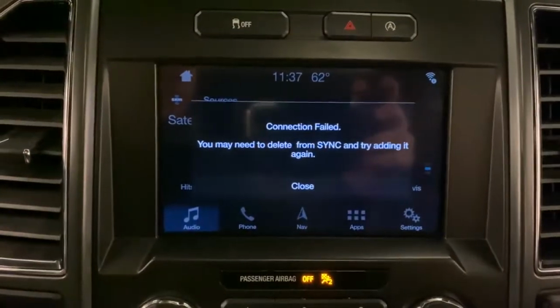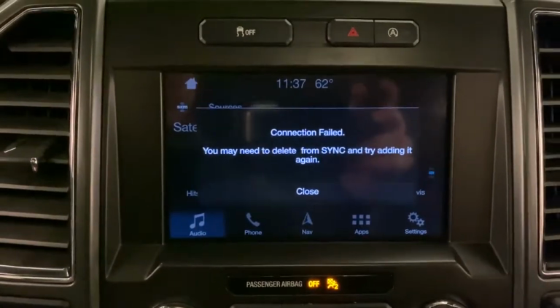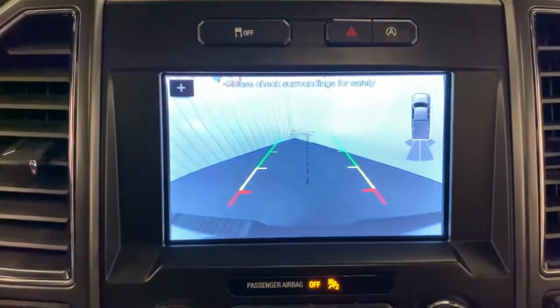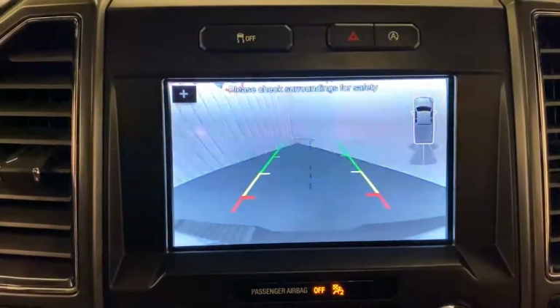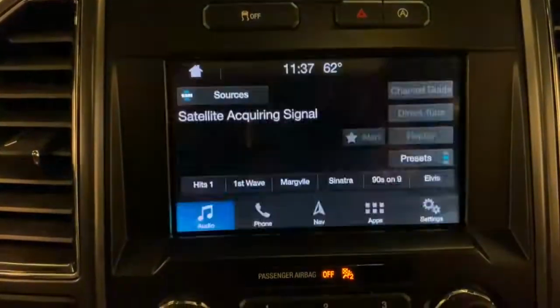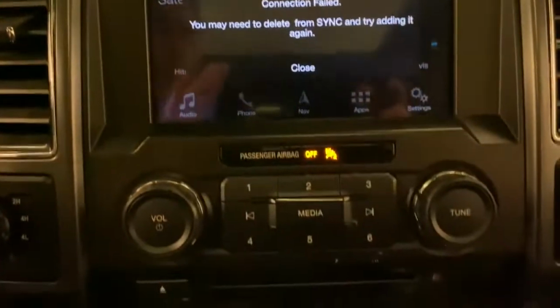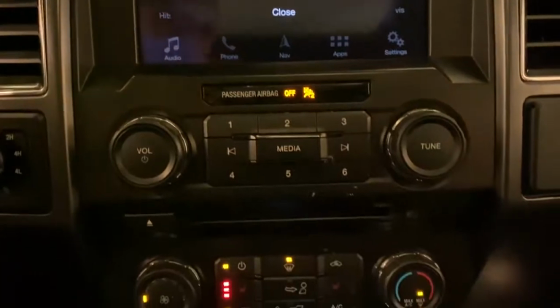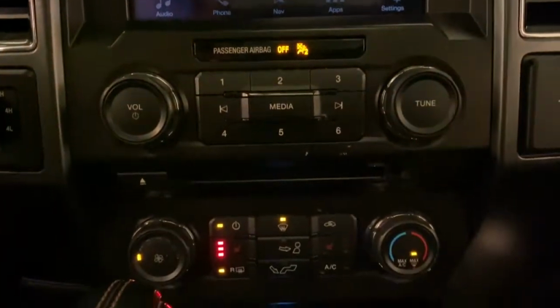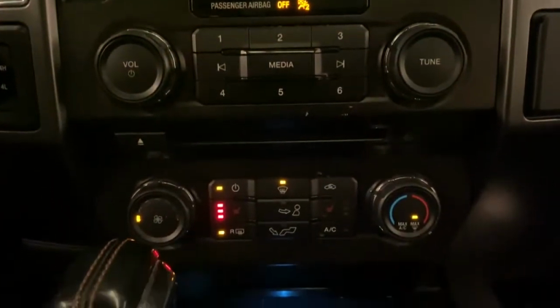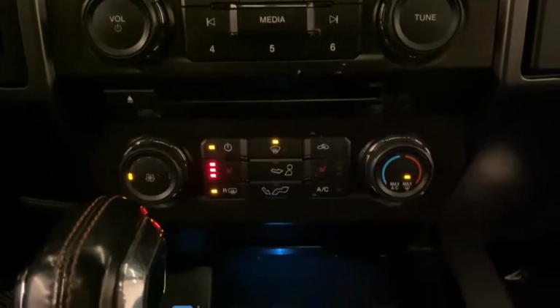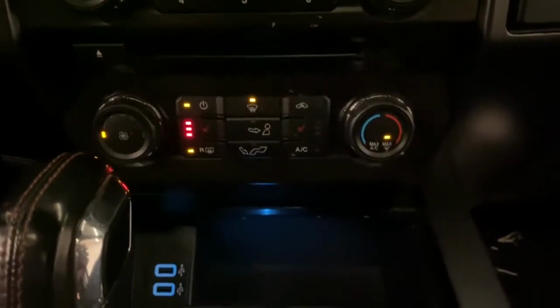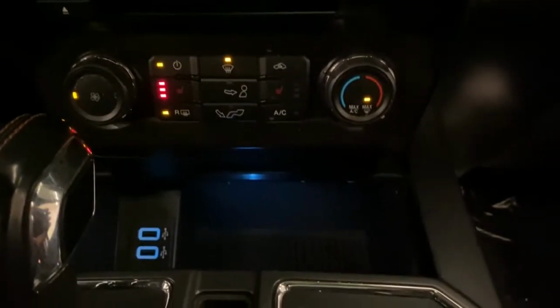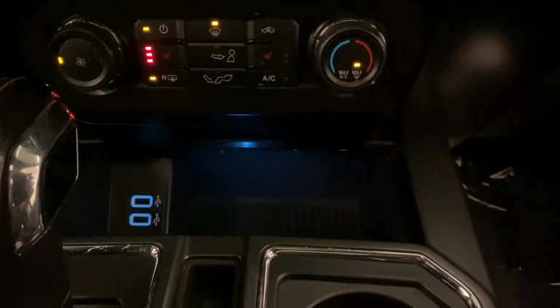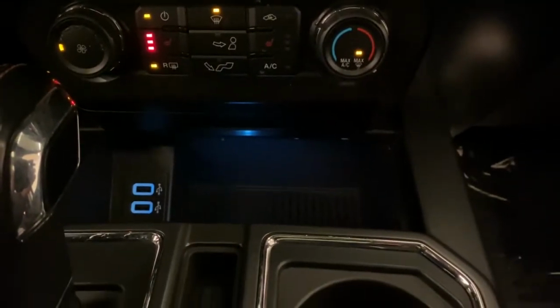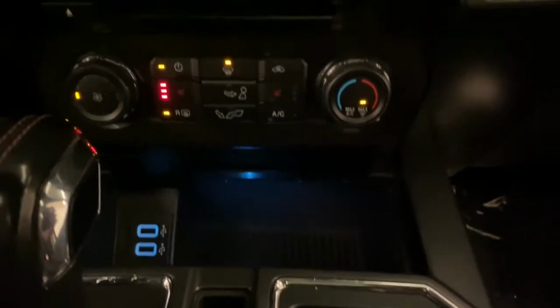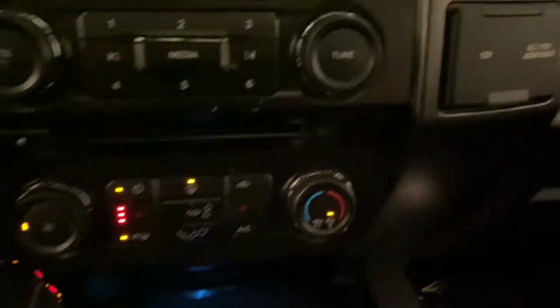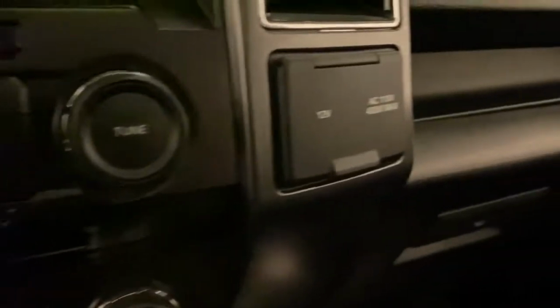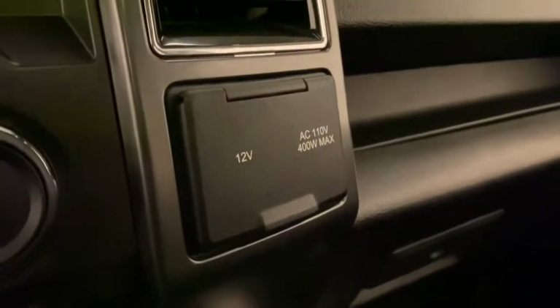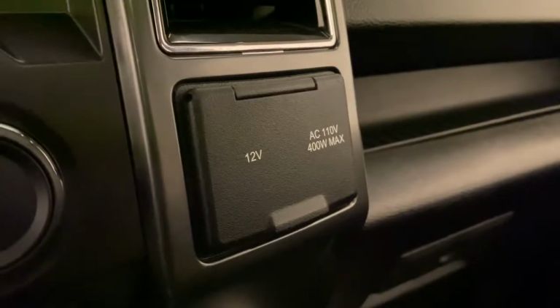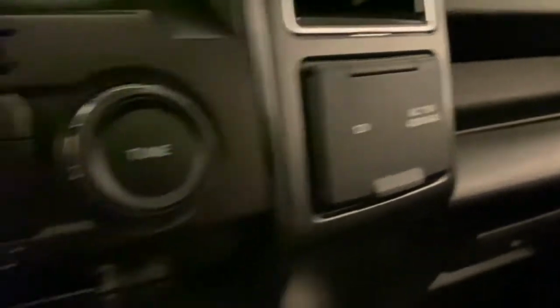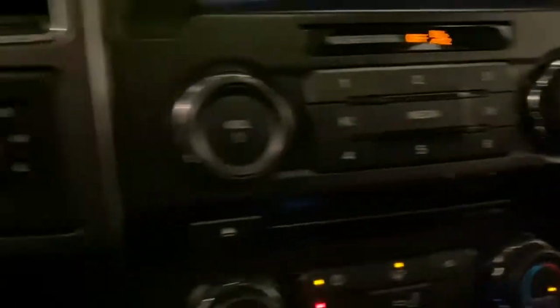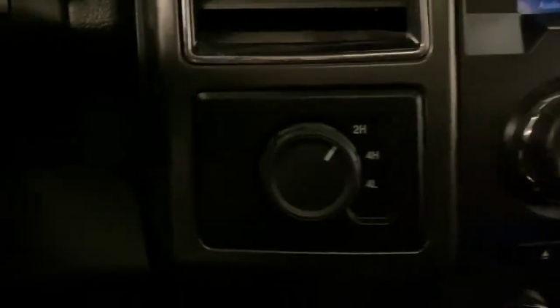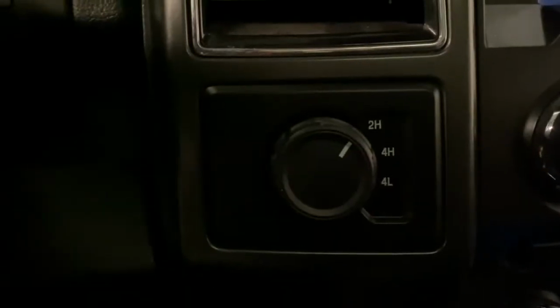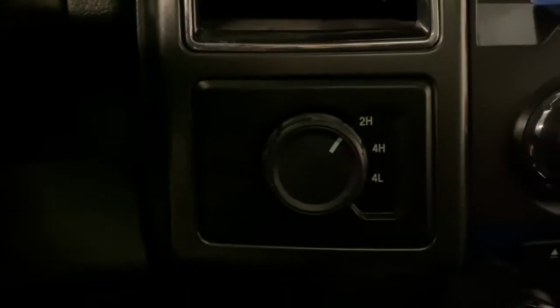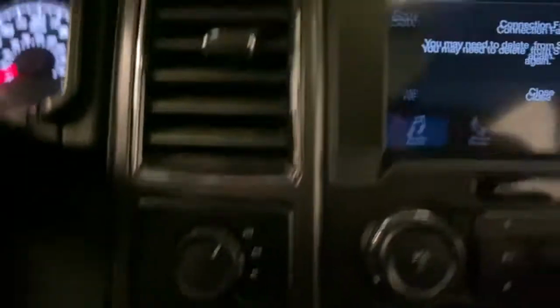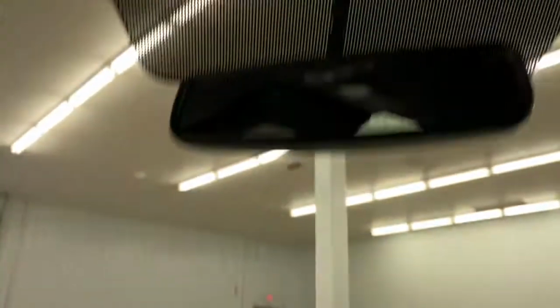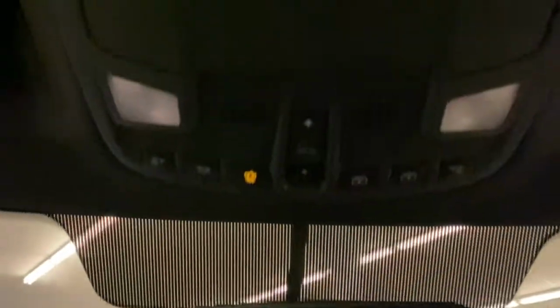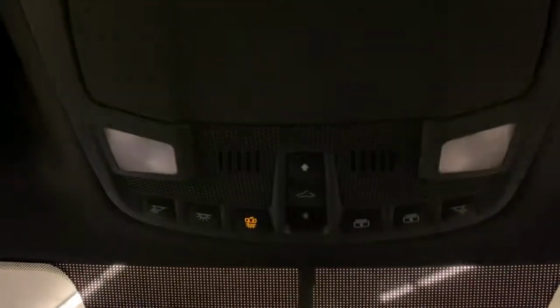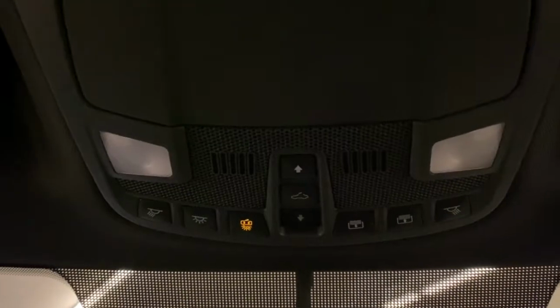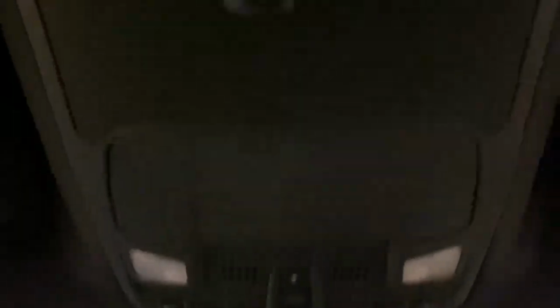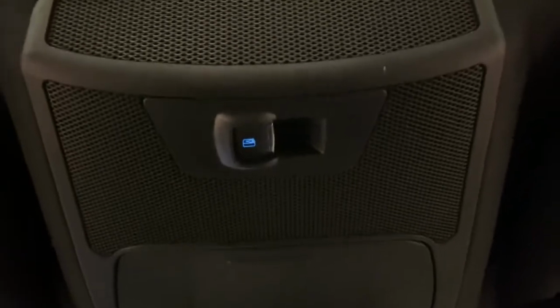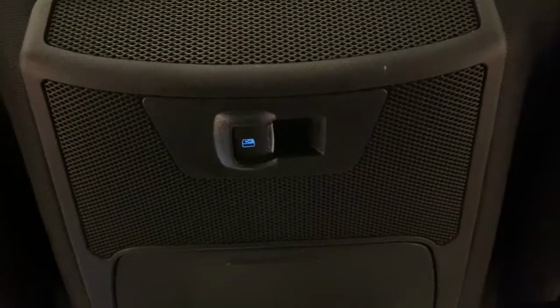Keyless entry, sunroof/moonroof, navigation system, remote engine start, fog lamps, 4x4, electronic stability control, trailer hitch, power windows, four-wheel disc brakes.